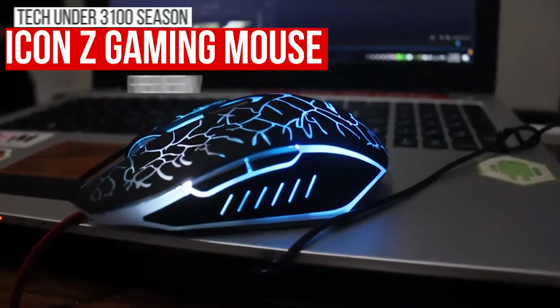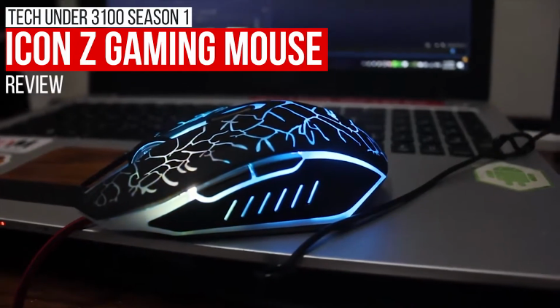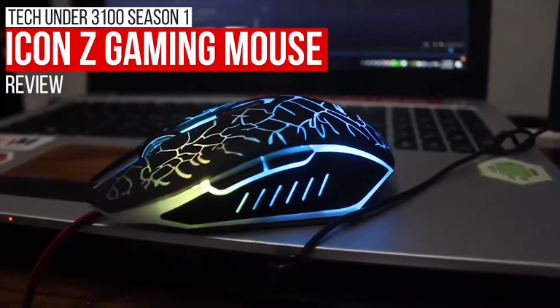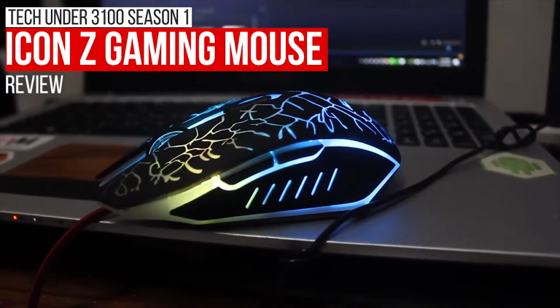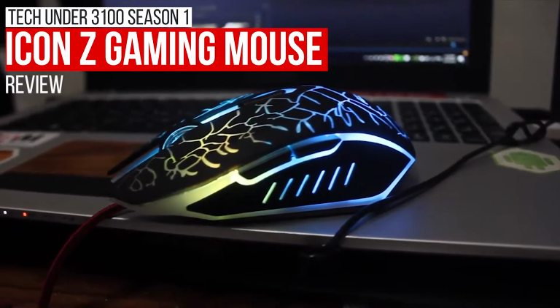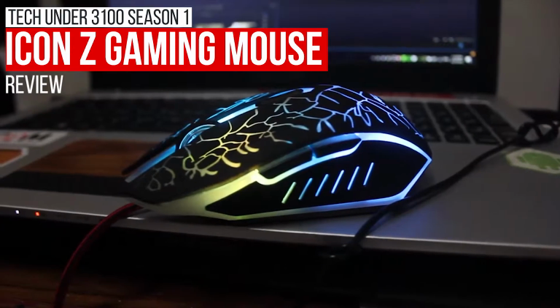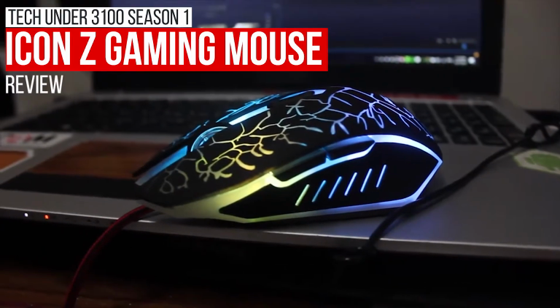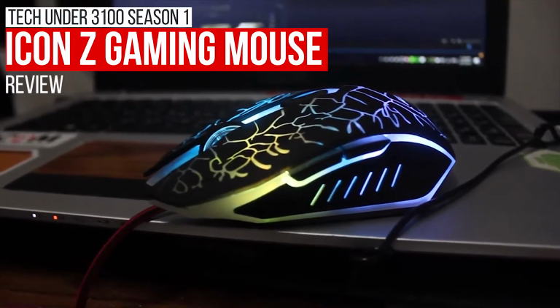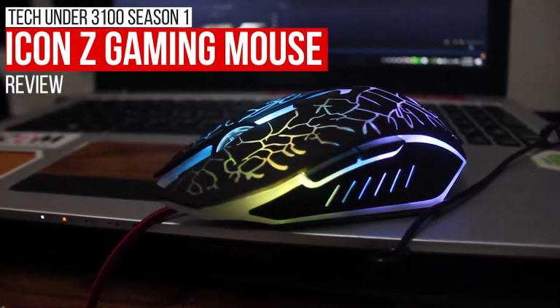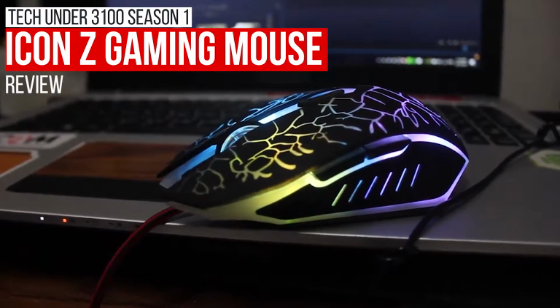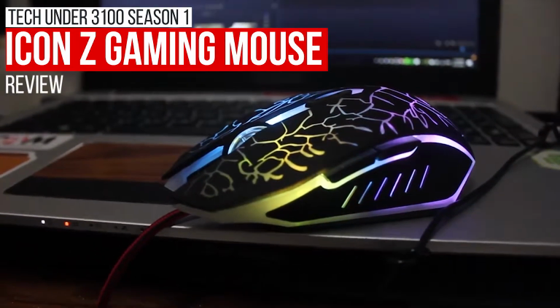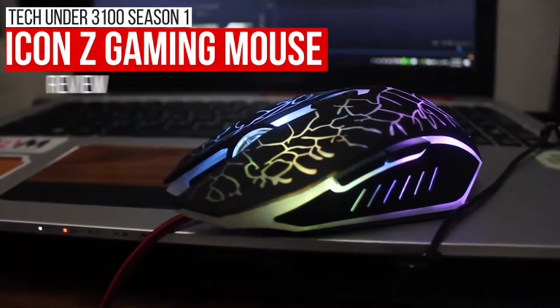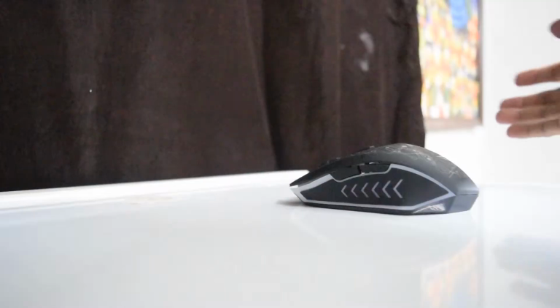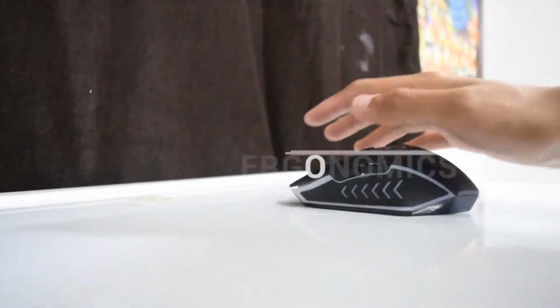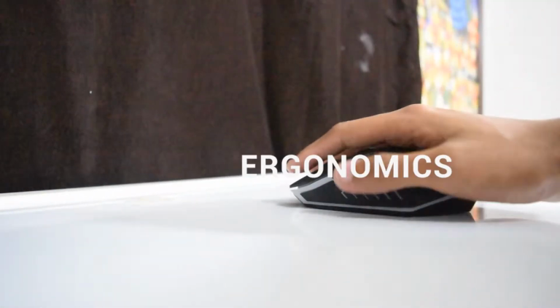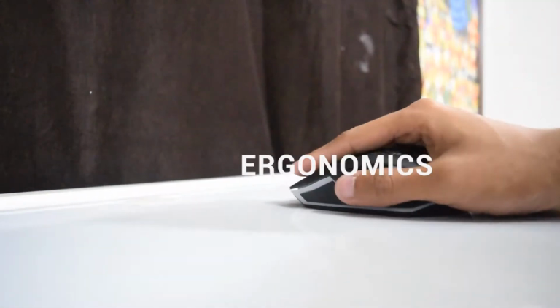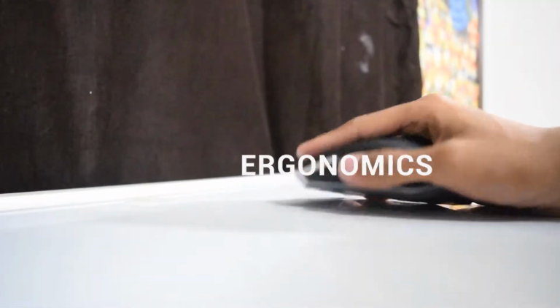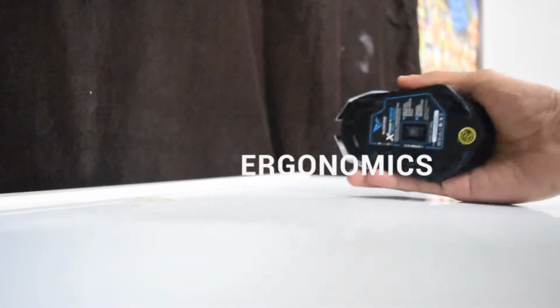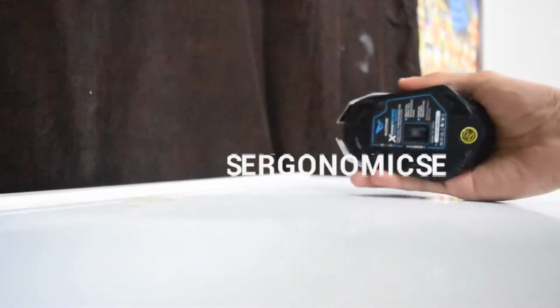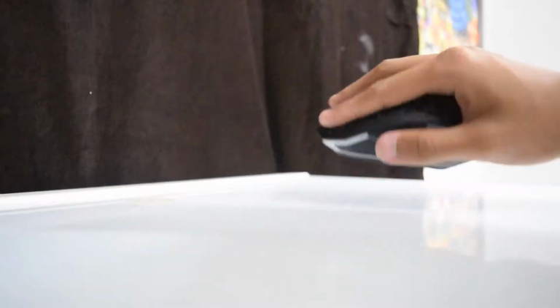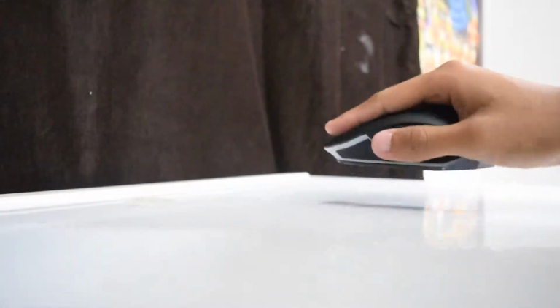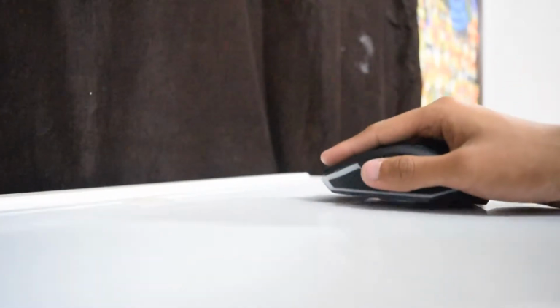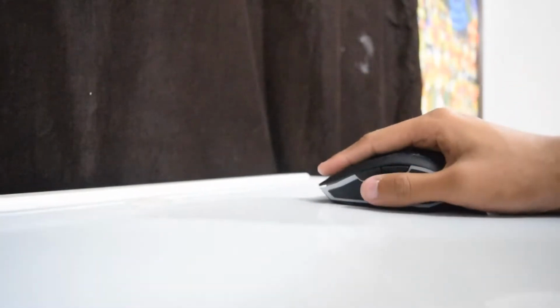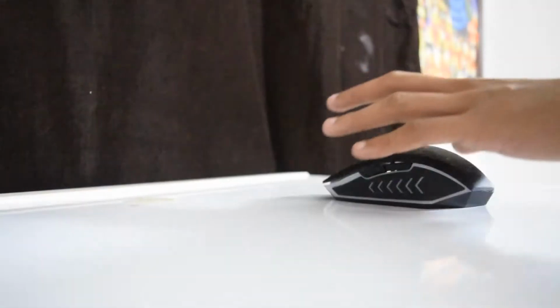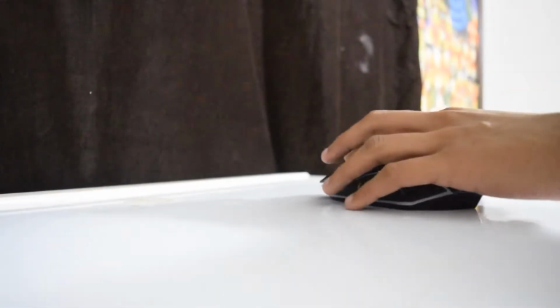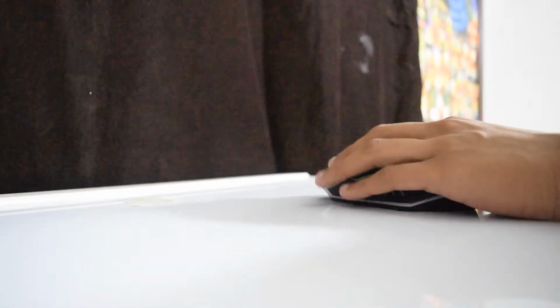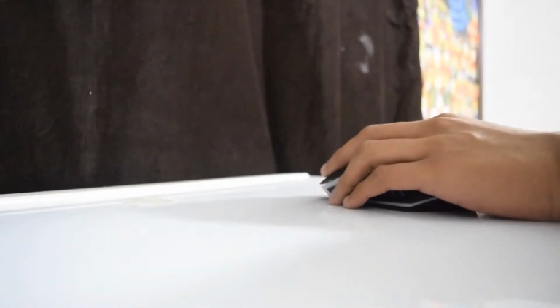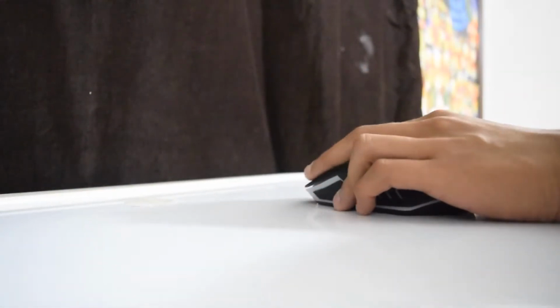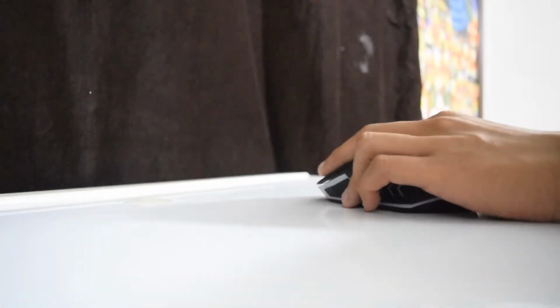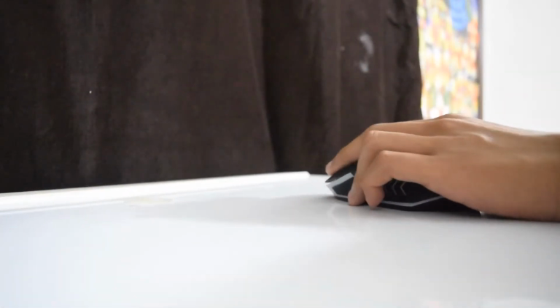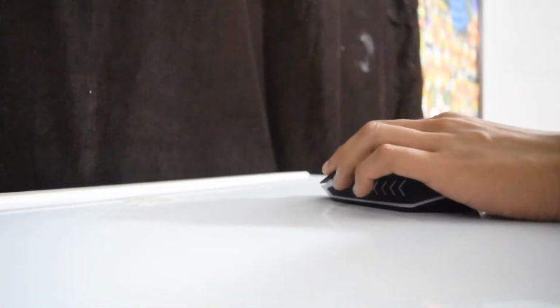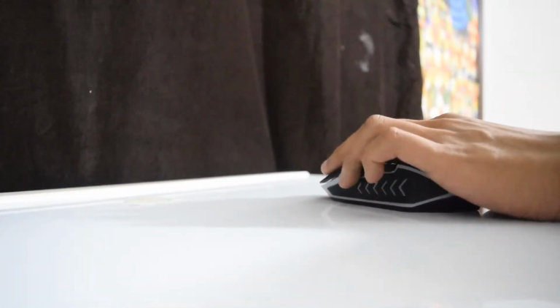It is still deja vu to its design, as Norms reviewed a similar mouse. I may say that the ergonomics is very well executed, as this mouse is ambidextrous so left-handed gamers can use it.